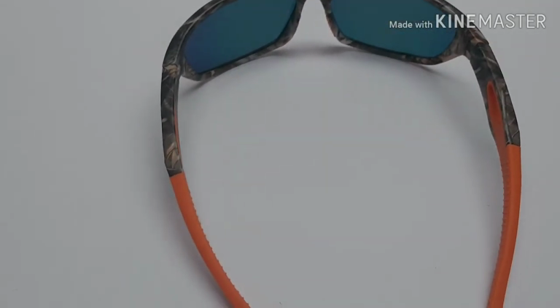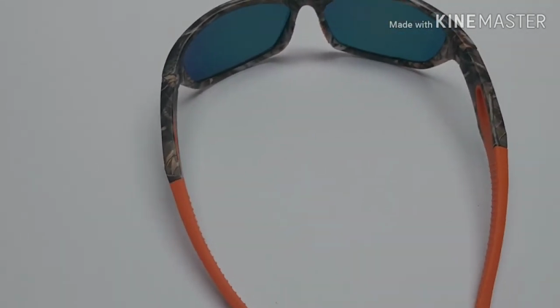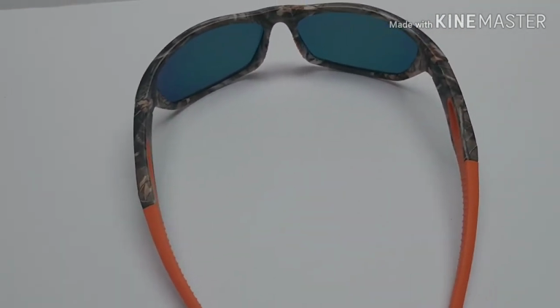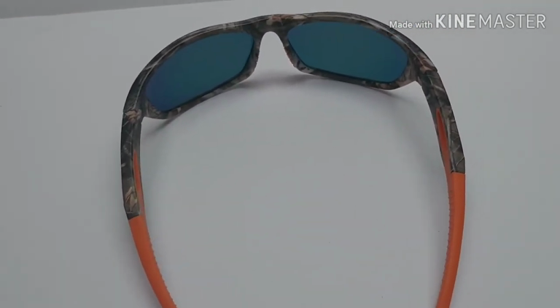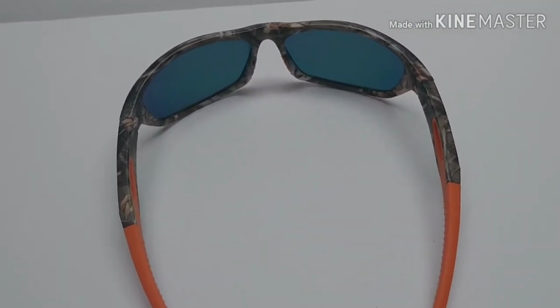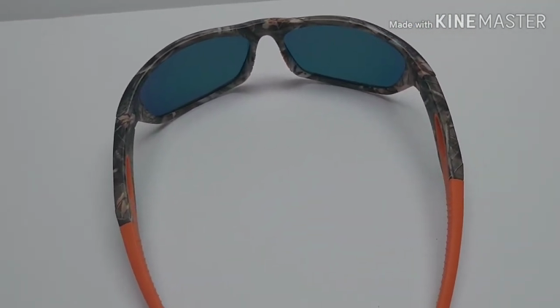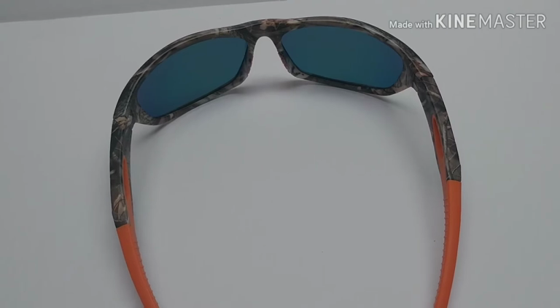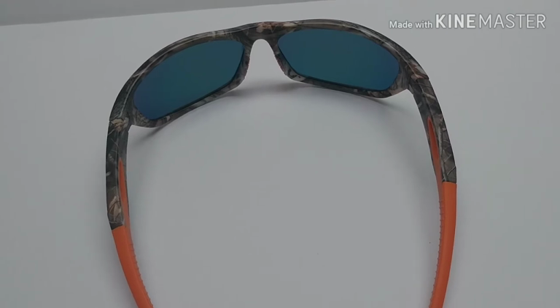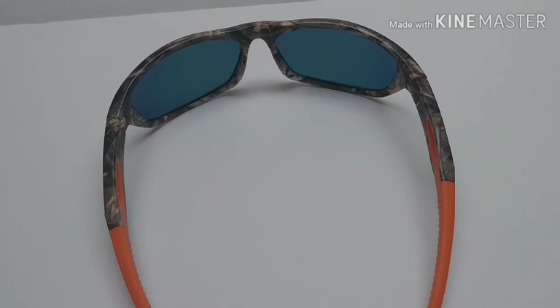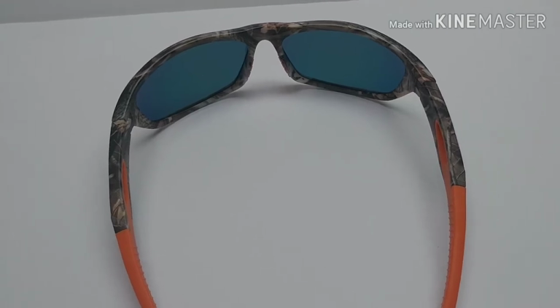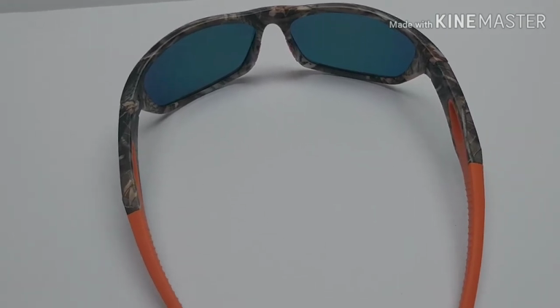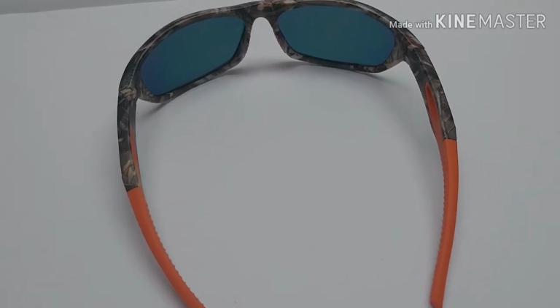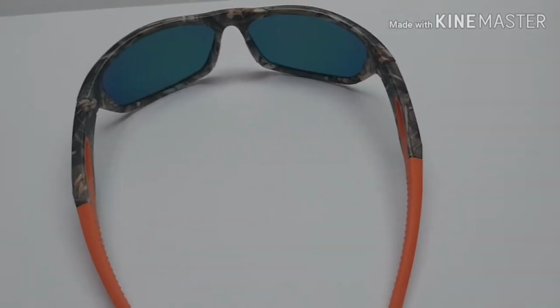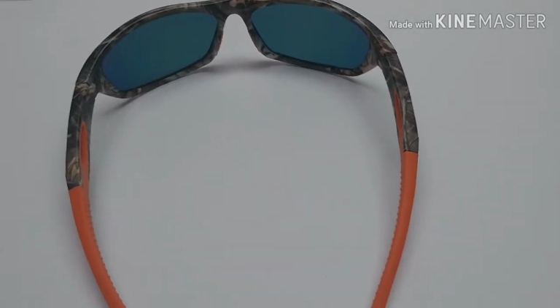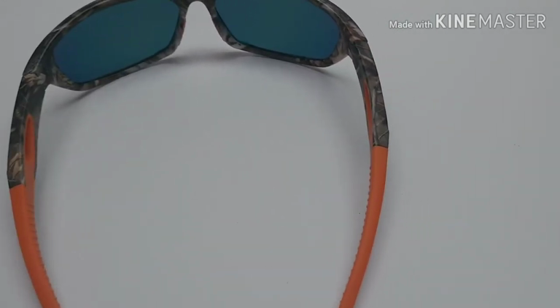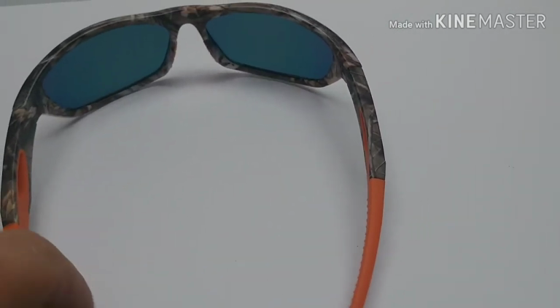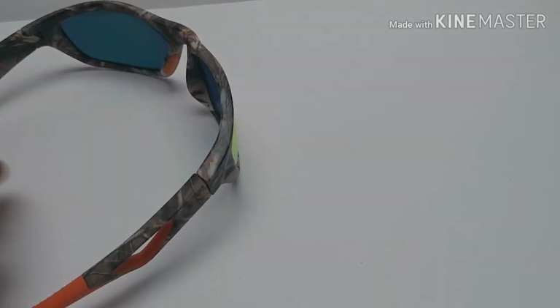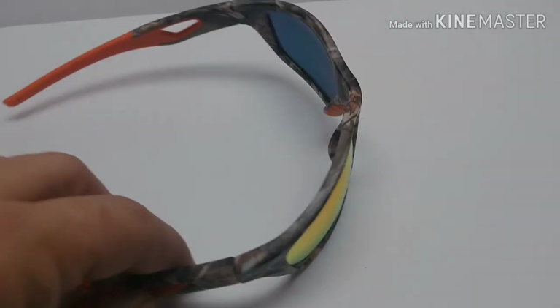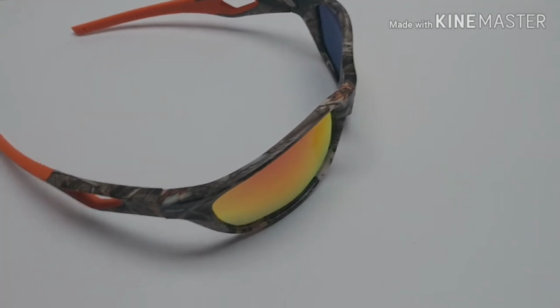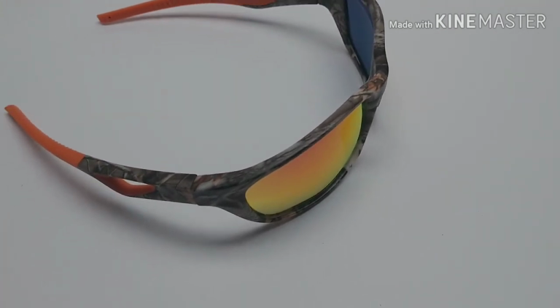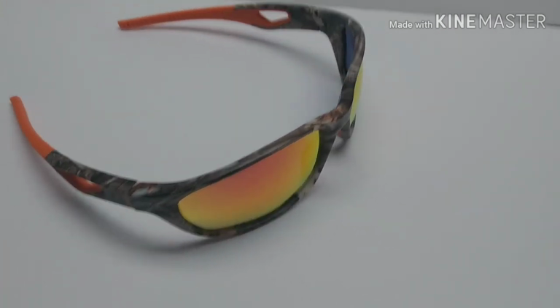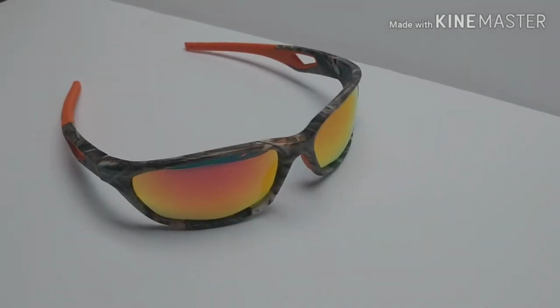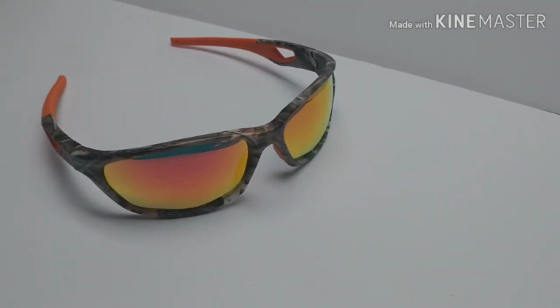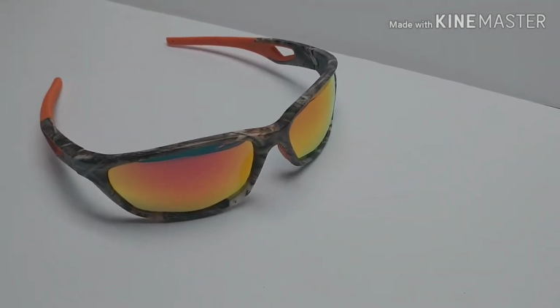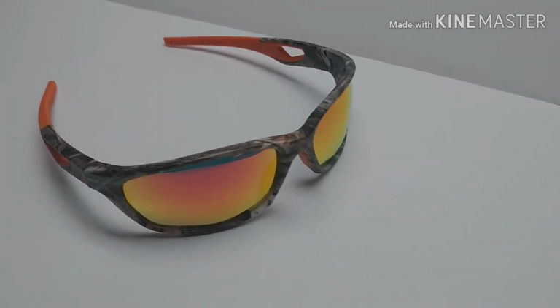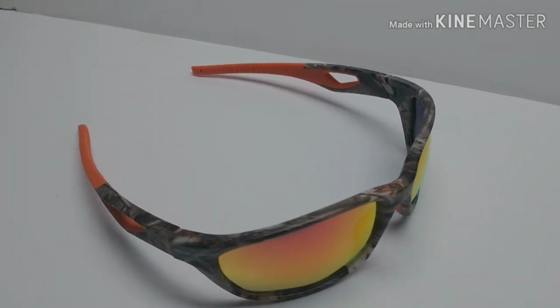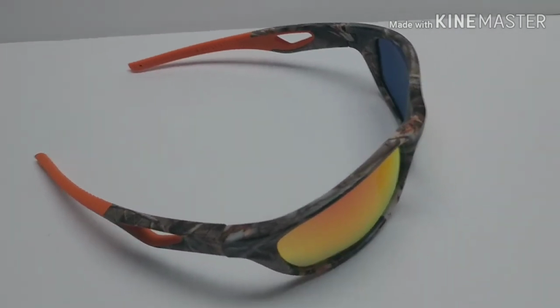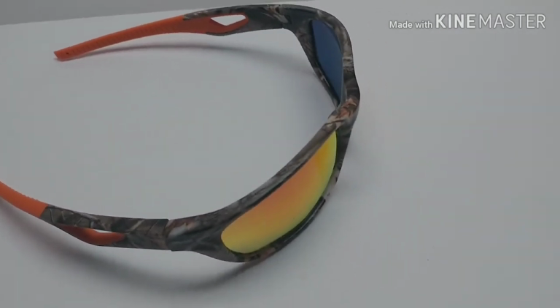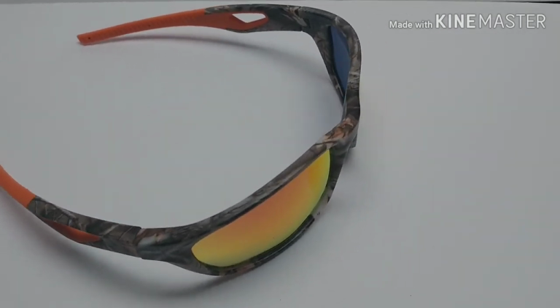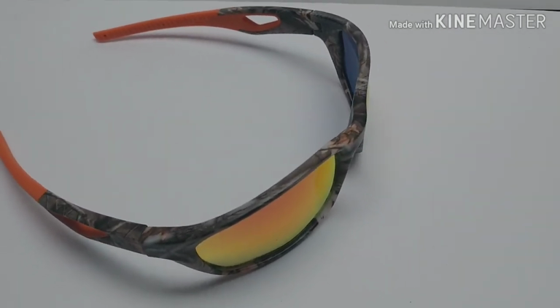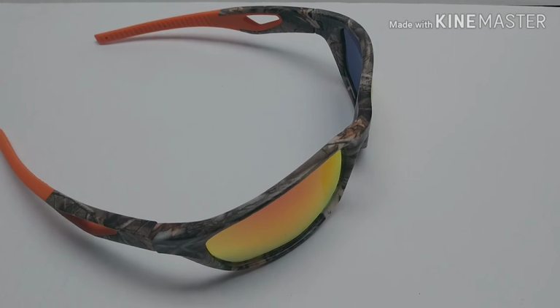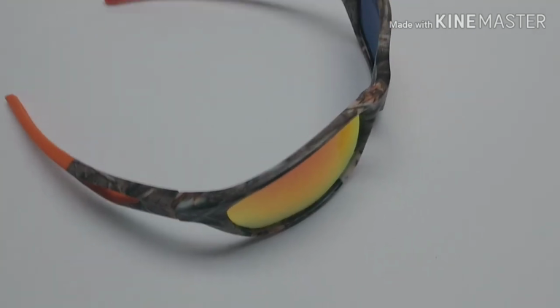Another good pair of fishing glasses from Grizzly Fishing. If you like them, check out their site and buy you a pair. Just hit the like and subscribe button please. Thanks again for watching. Bye.